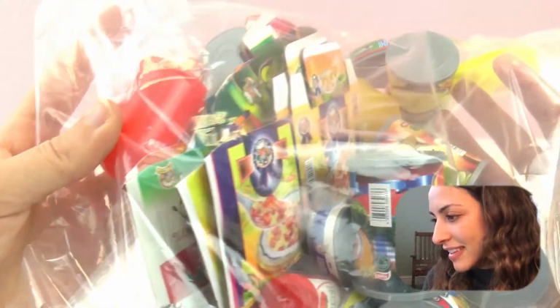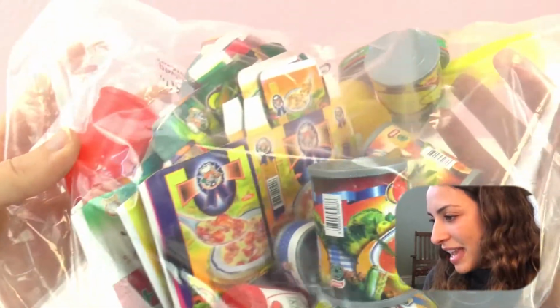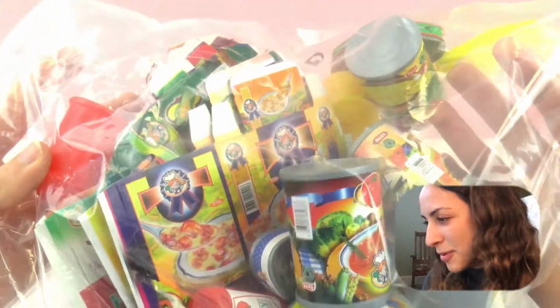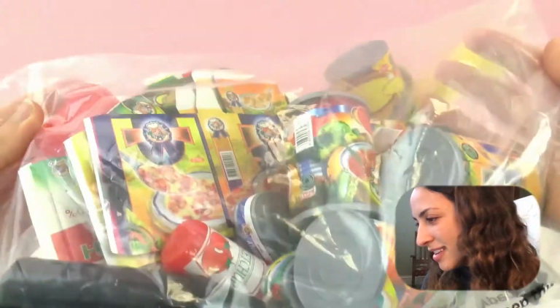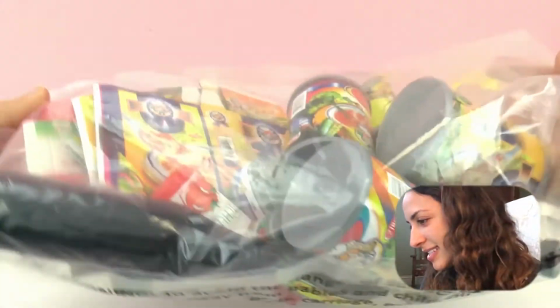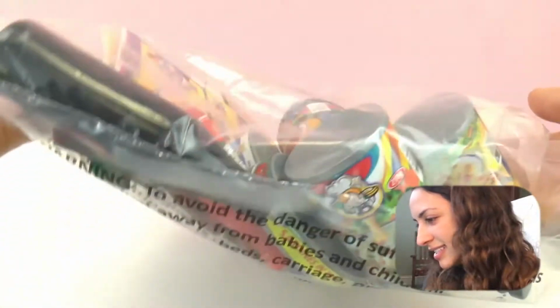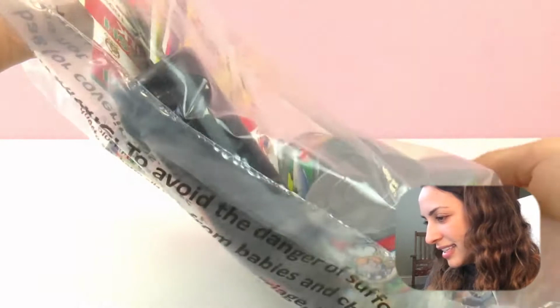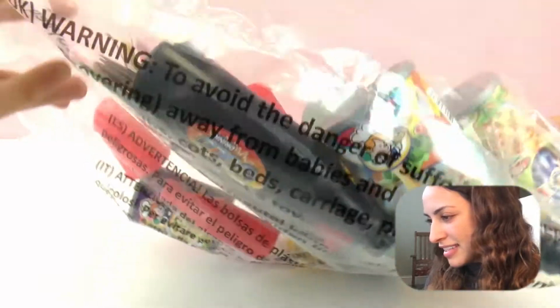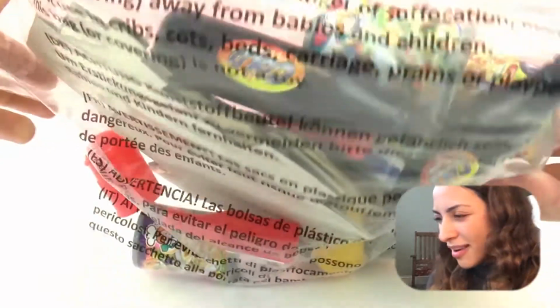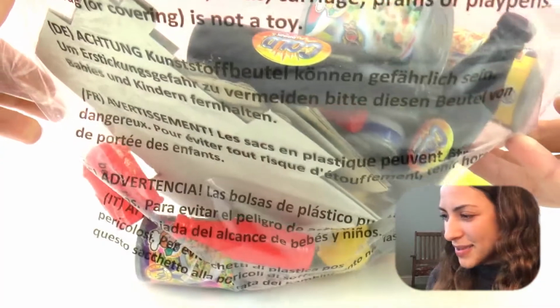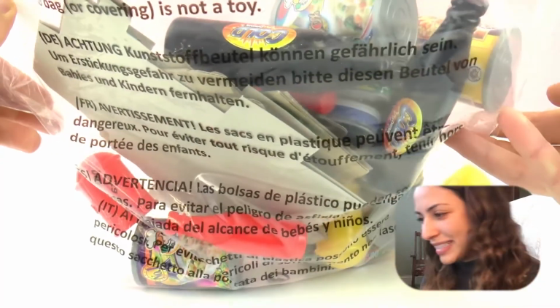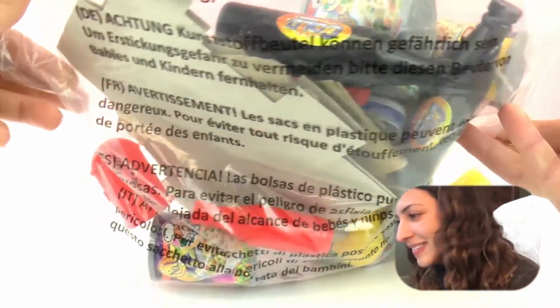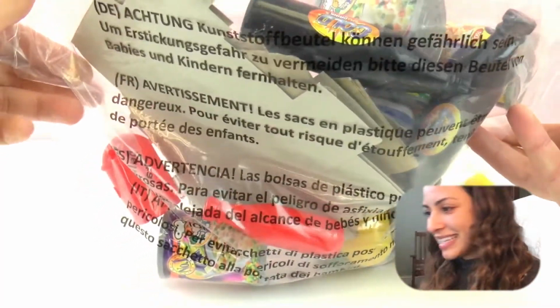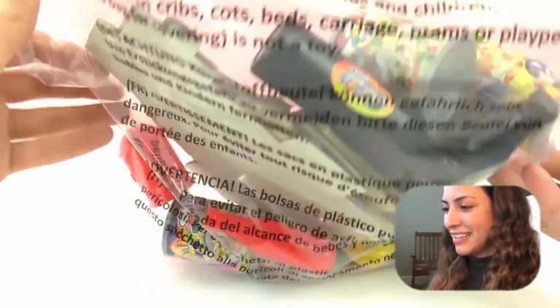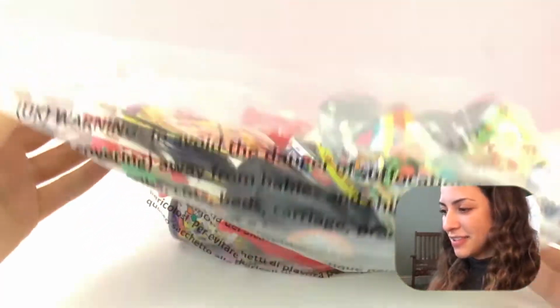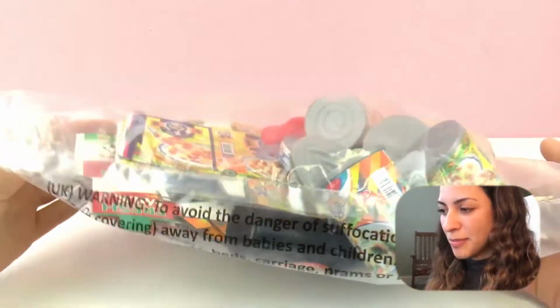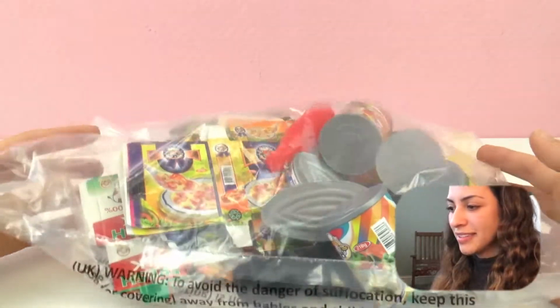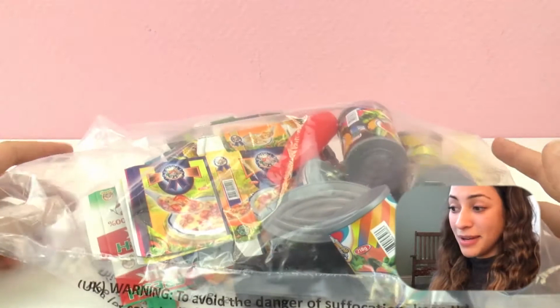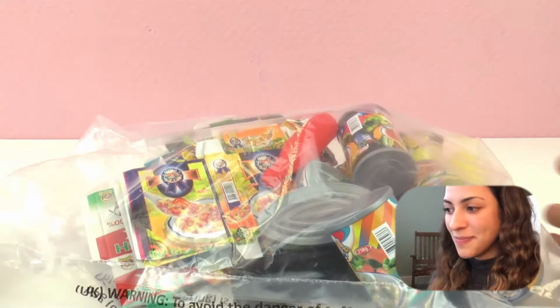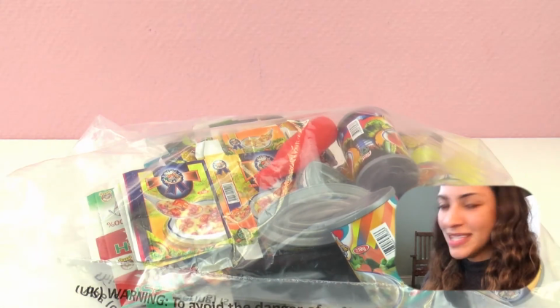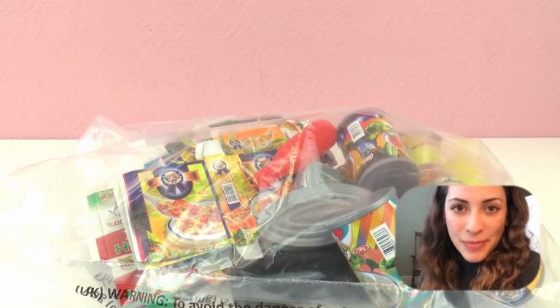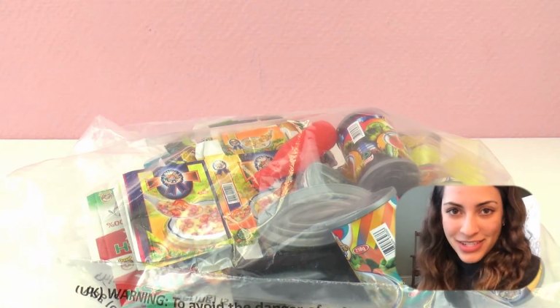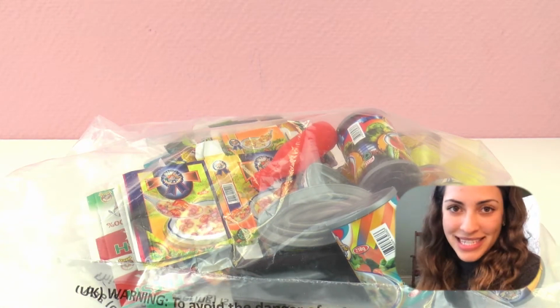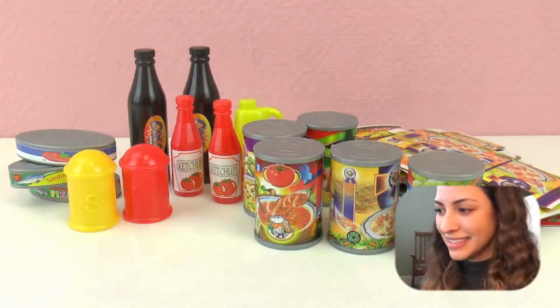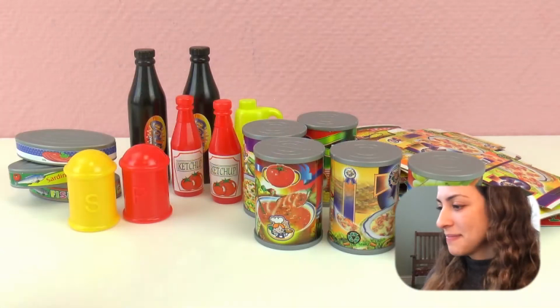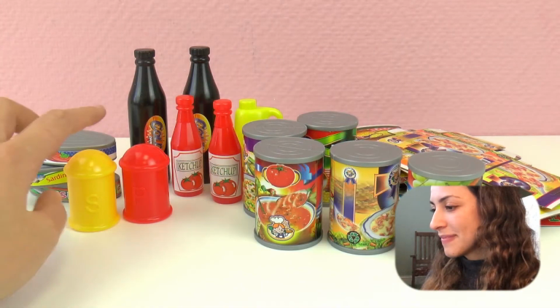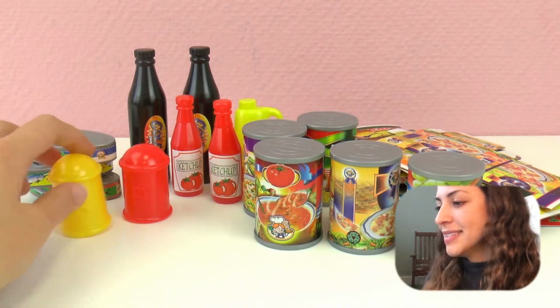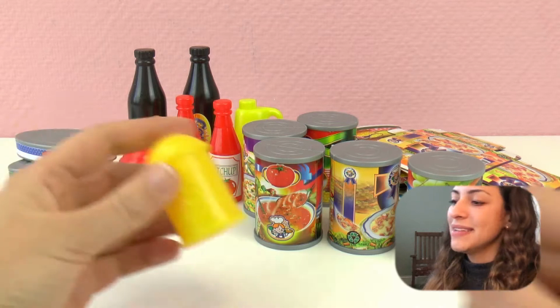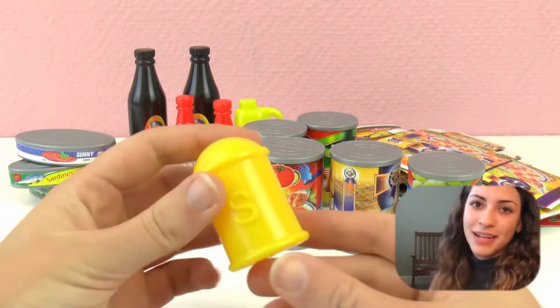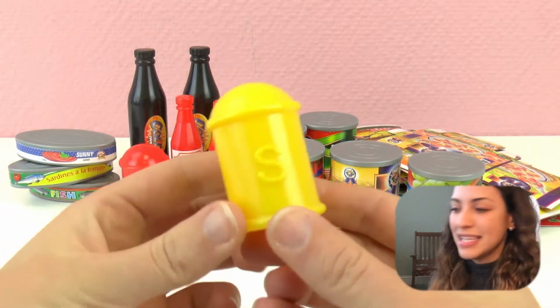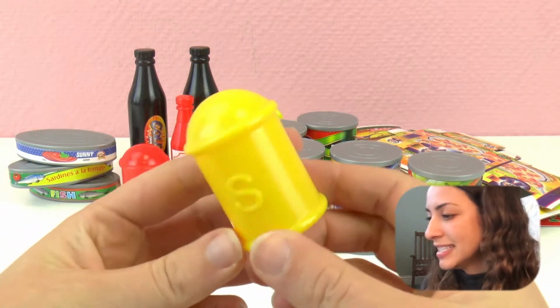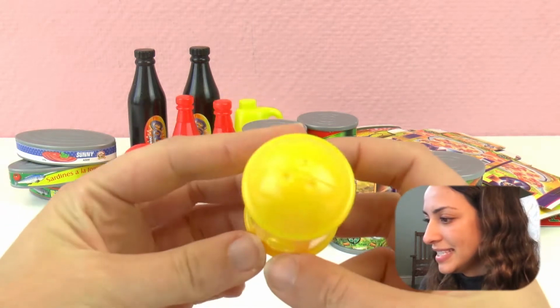Here we have more sauces and a bottle - that is really cool and exciting - and a lot of cardboard boxes. So let's open this and see what's inside. Here is everything that comes in this set.